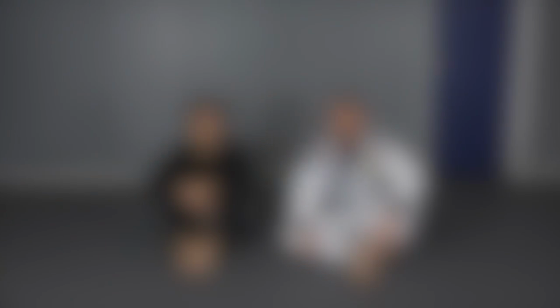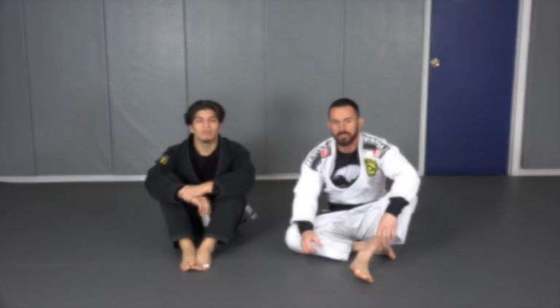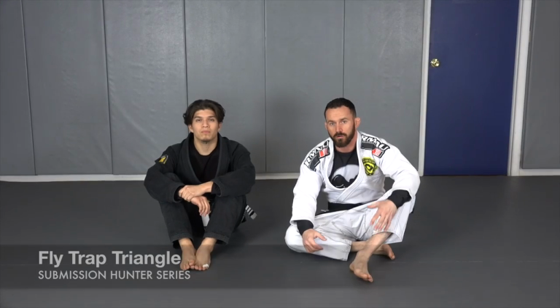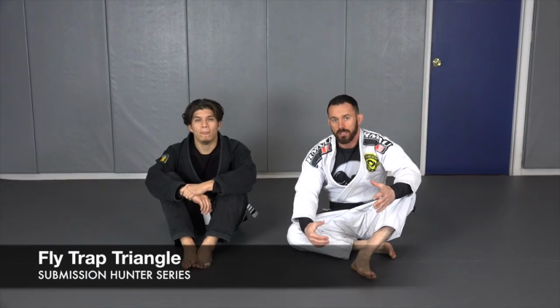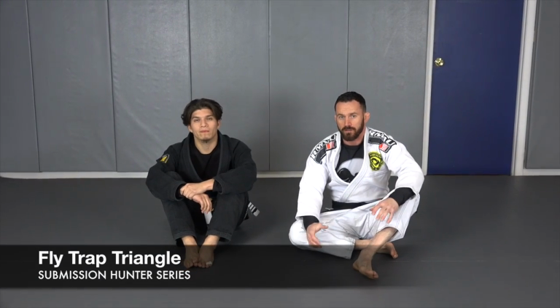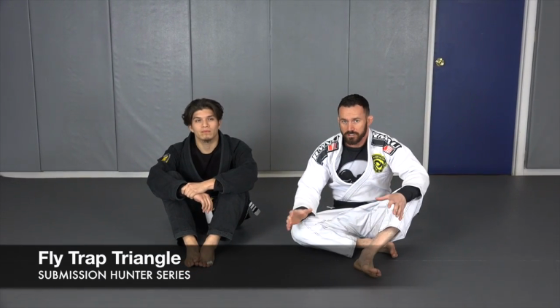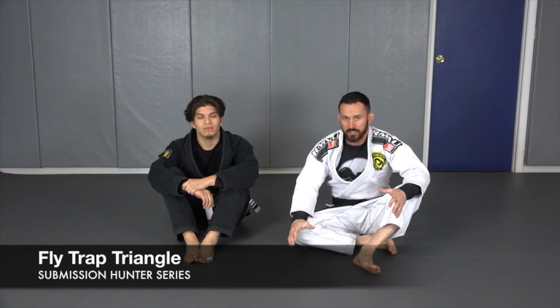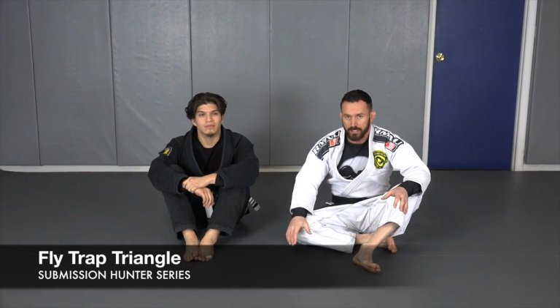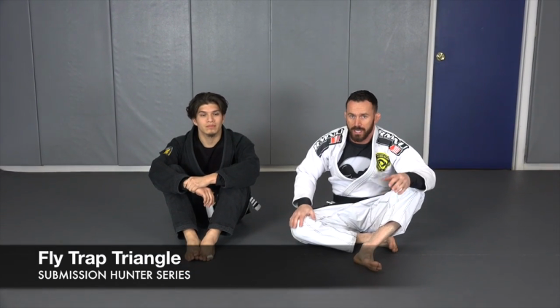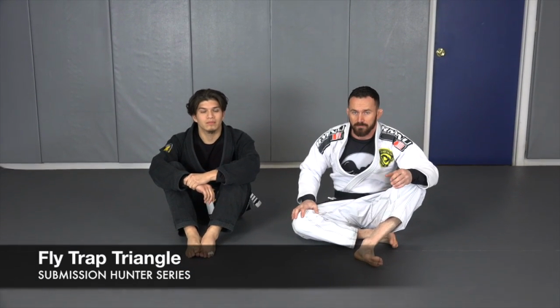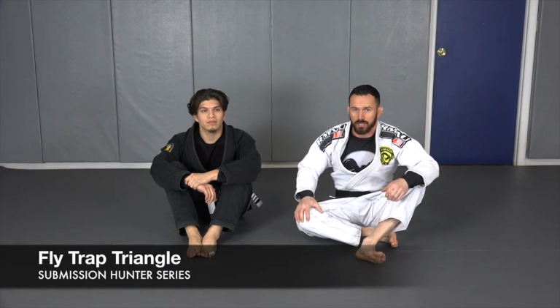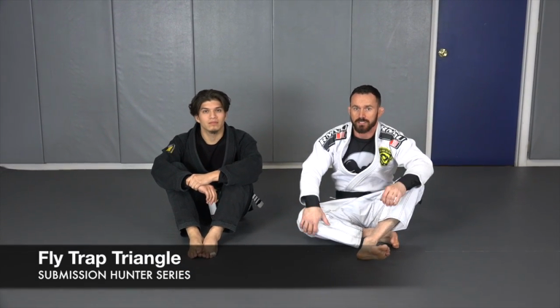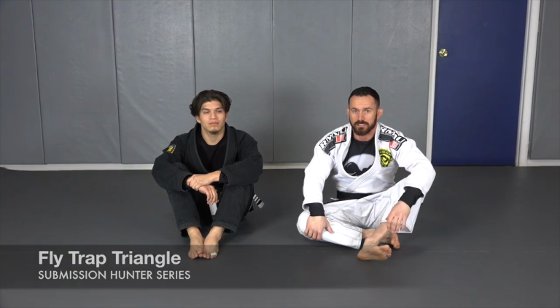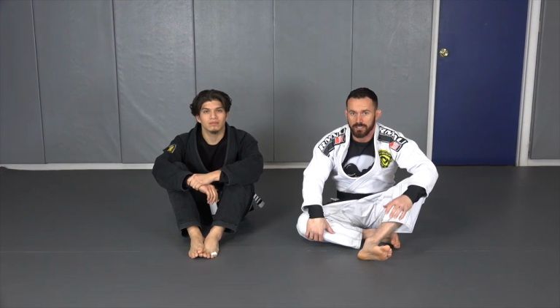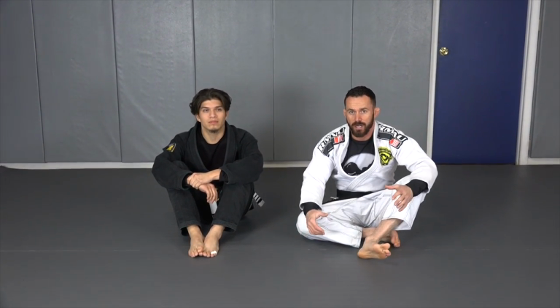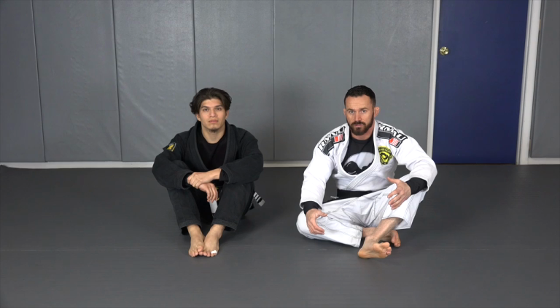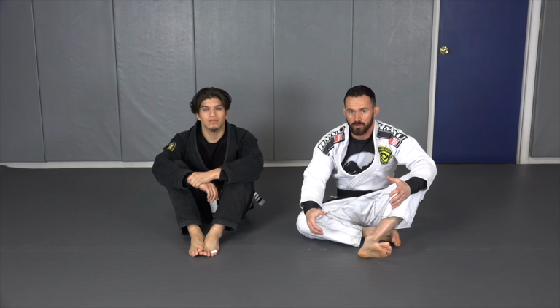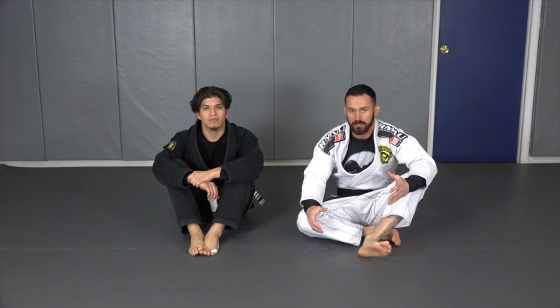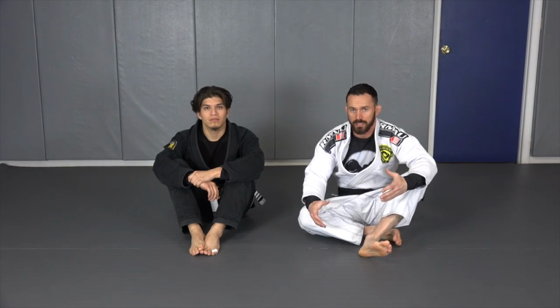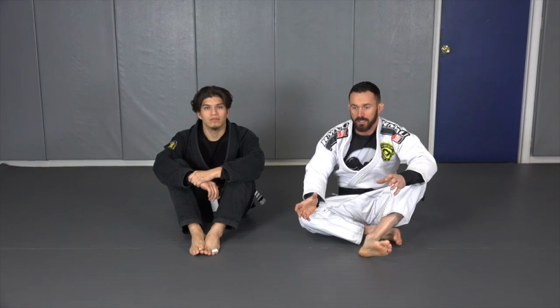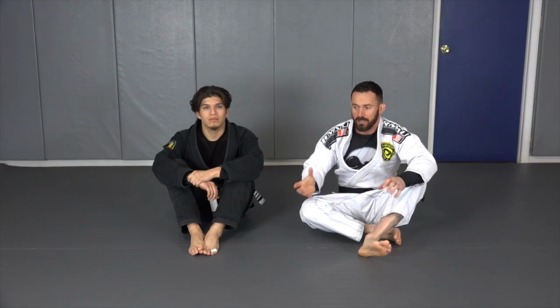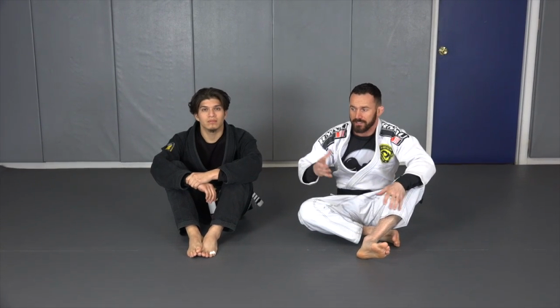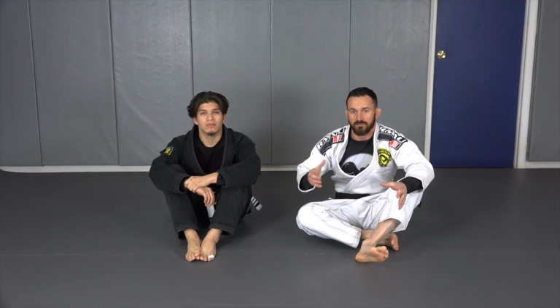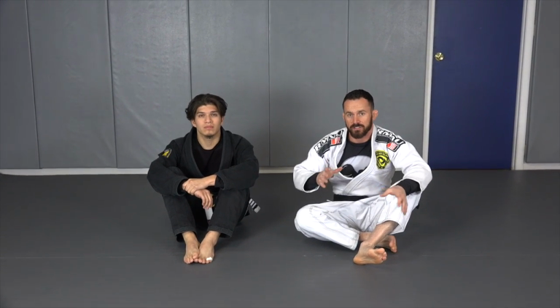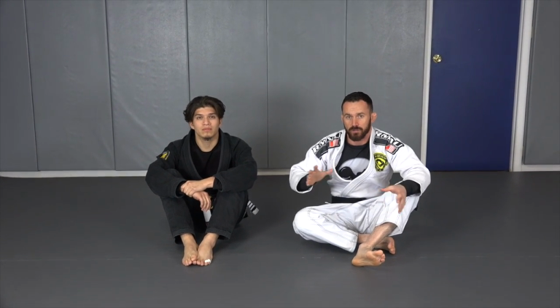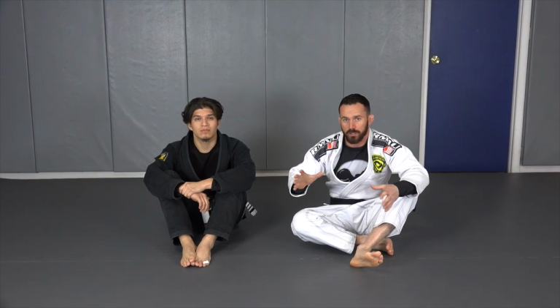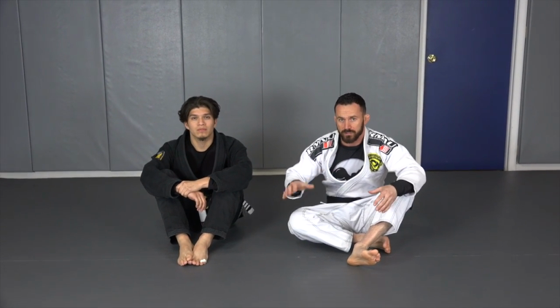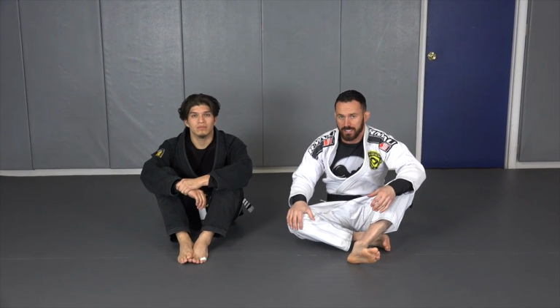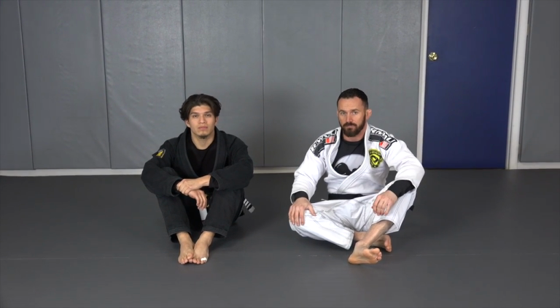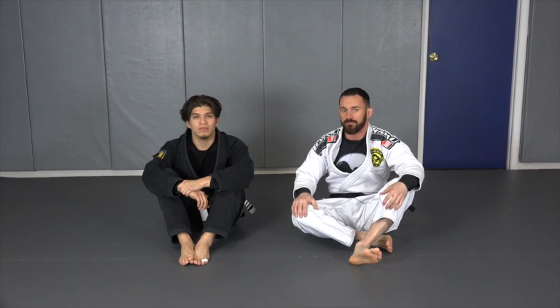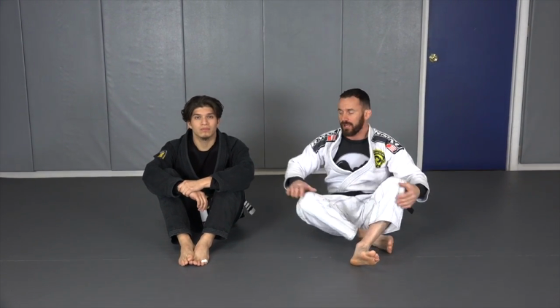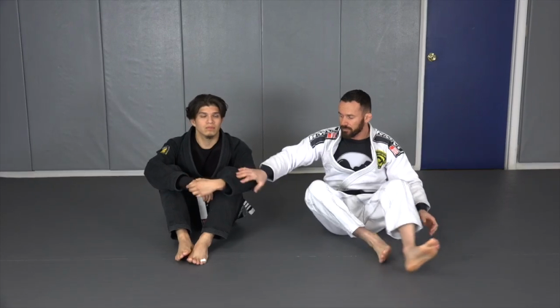Alright guys, so the first submission that we're going to look at in the Submission Hunter series is a triangle choke that takes advantage of your partner posting his hand with a fake flower sweep.